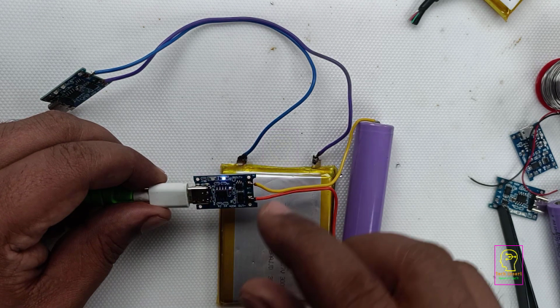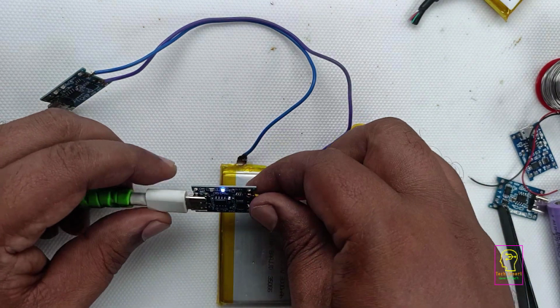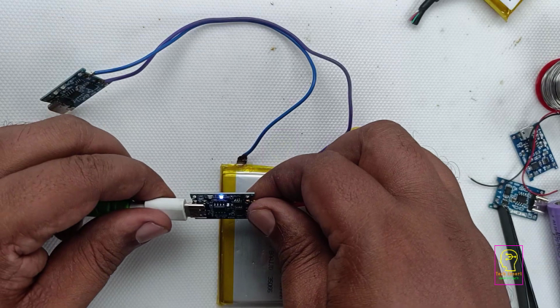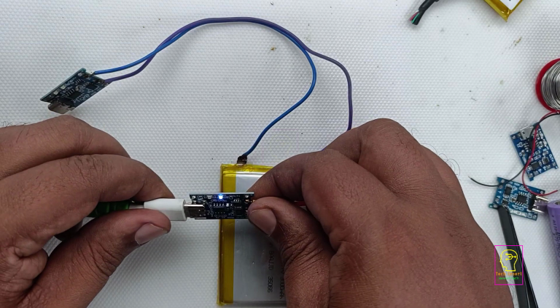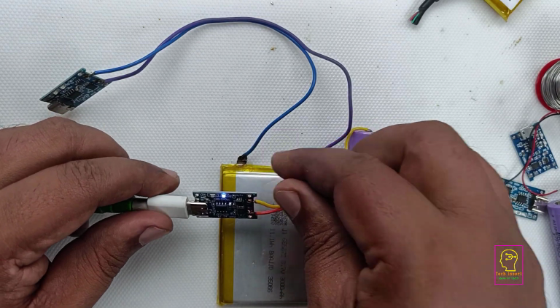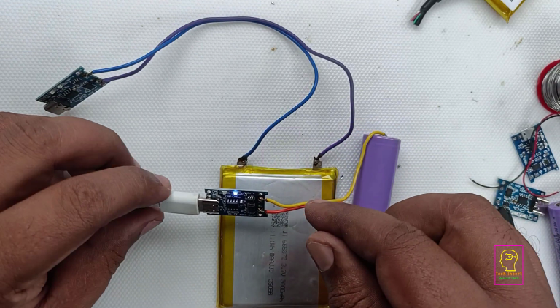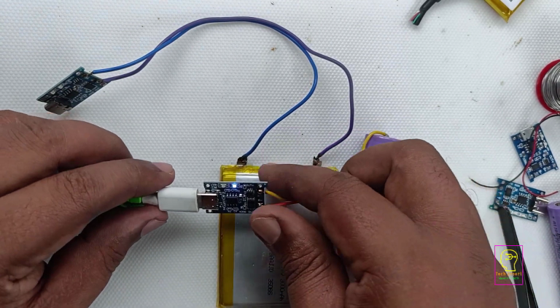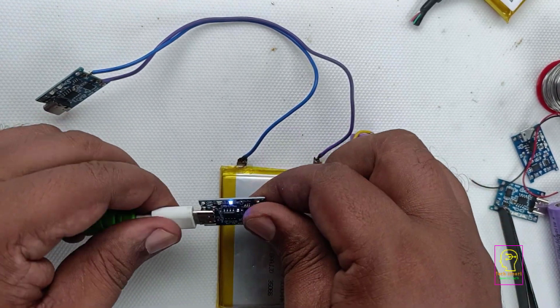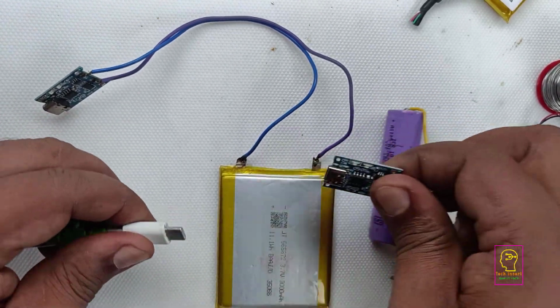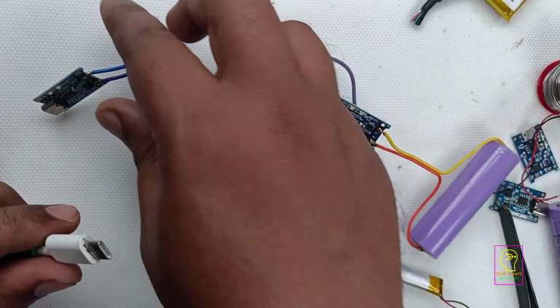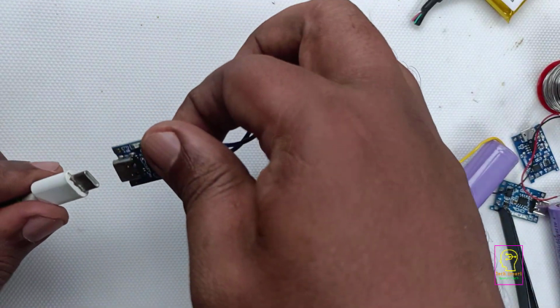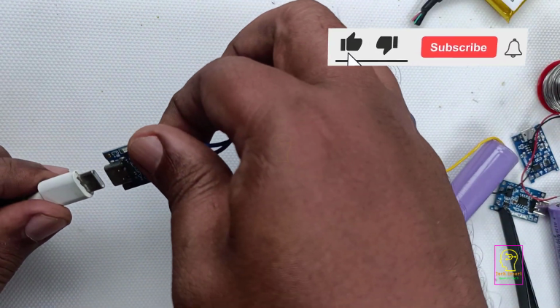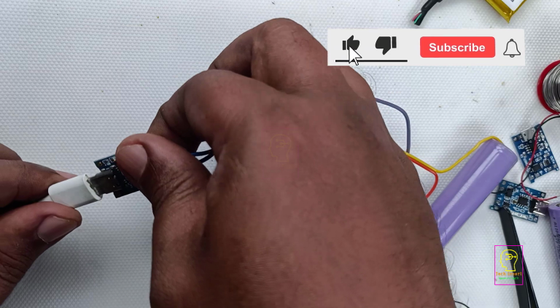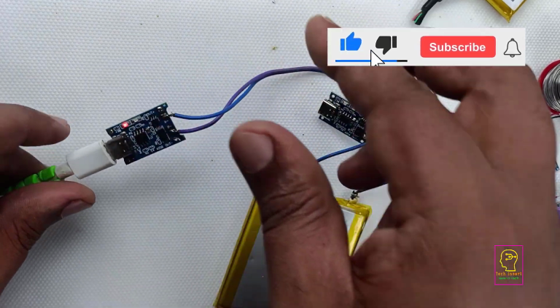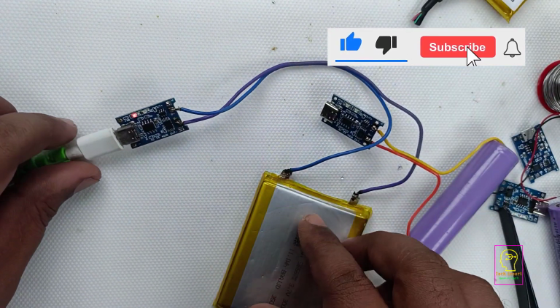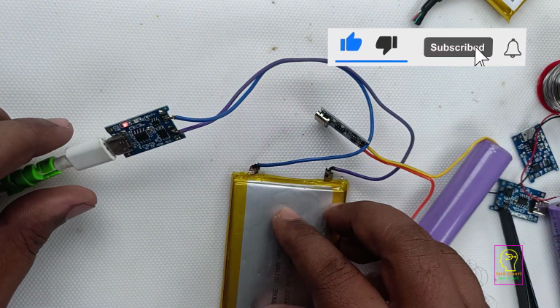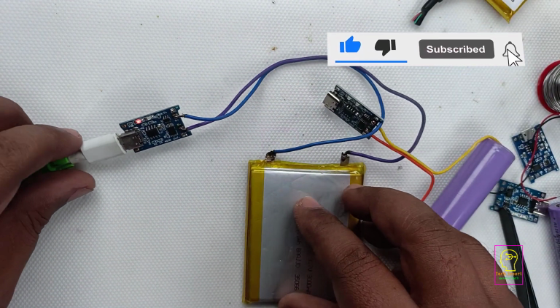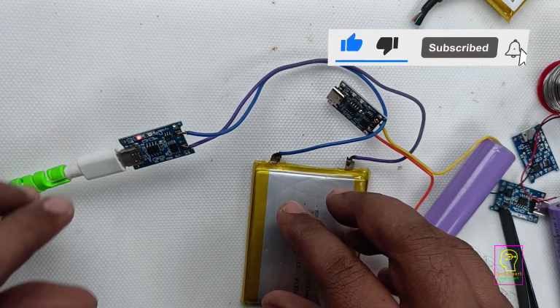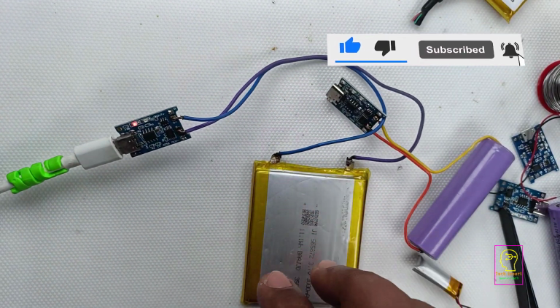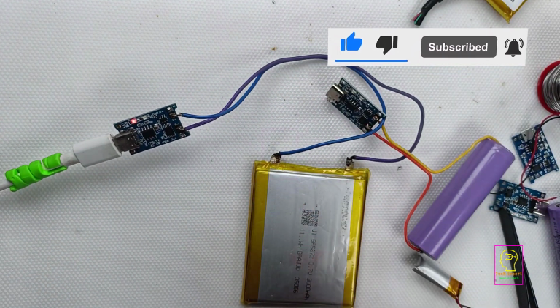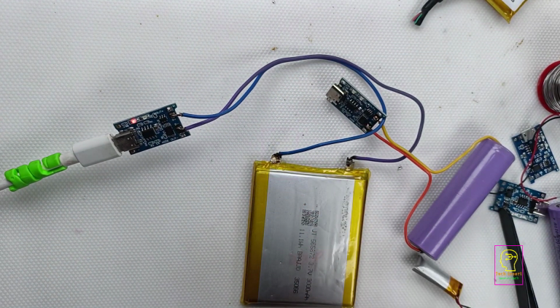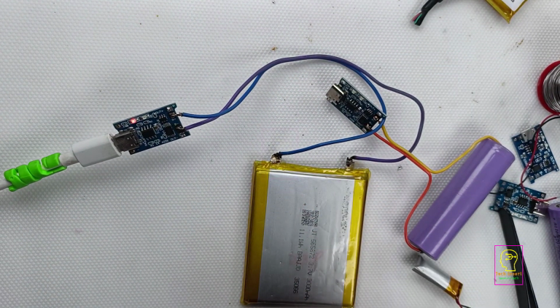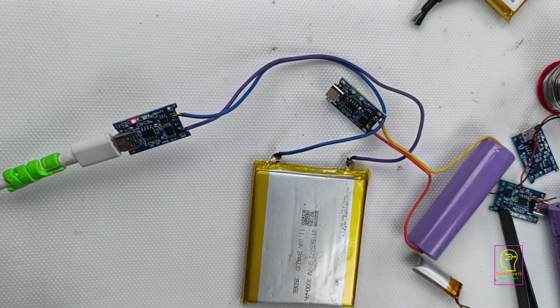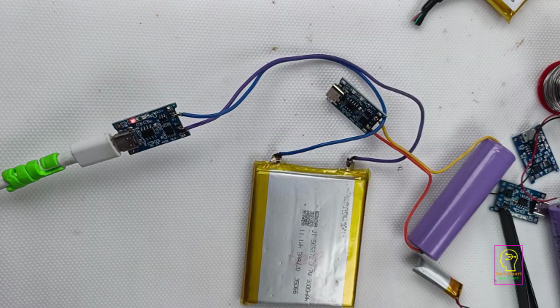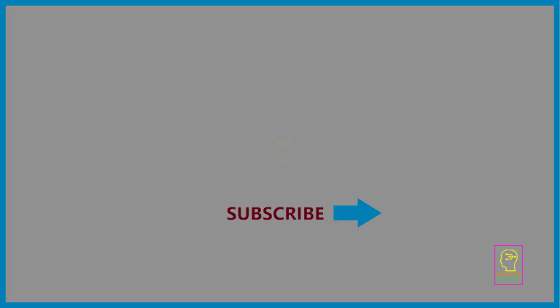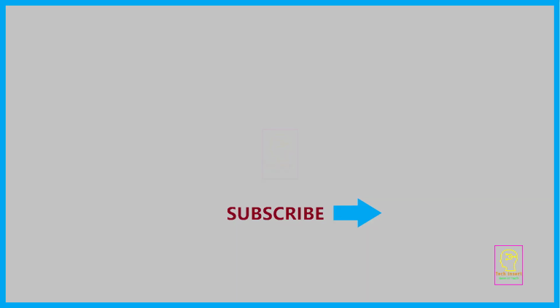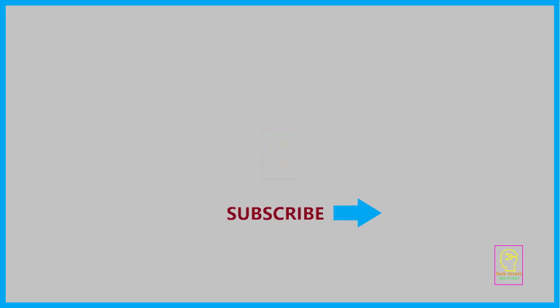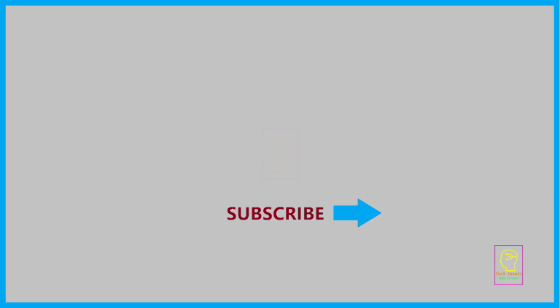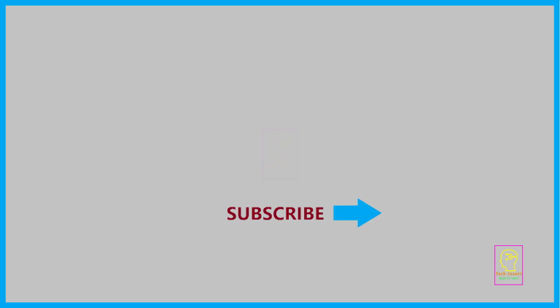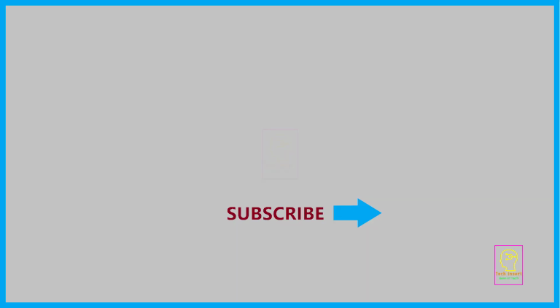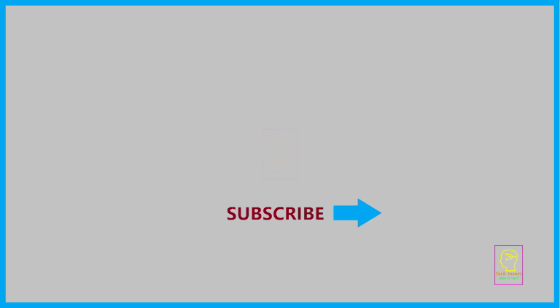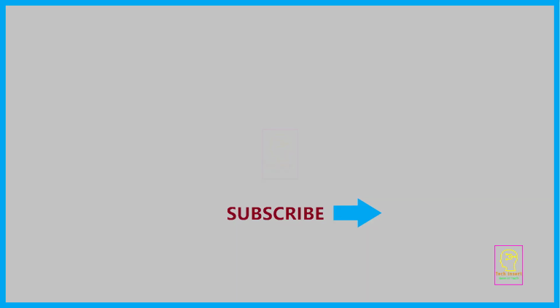Now you understood how to charge a lithium battery. If you believe that this video was helpful, then please click the like button. Please subscribe to my channel for getting more videos like this. That will be an encouragement to me for making more things like this for you.